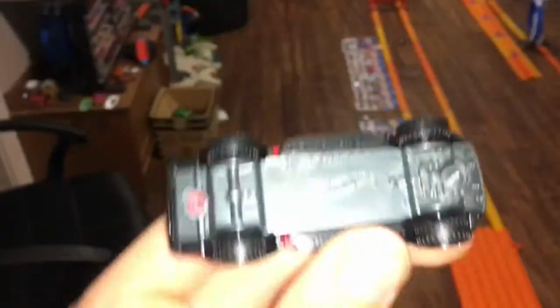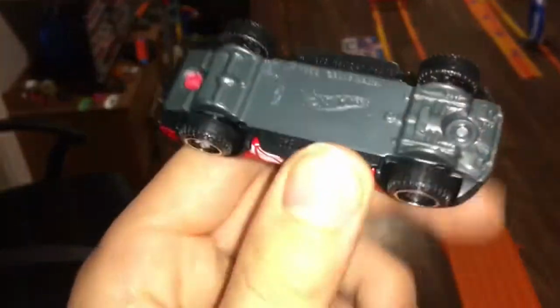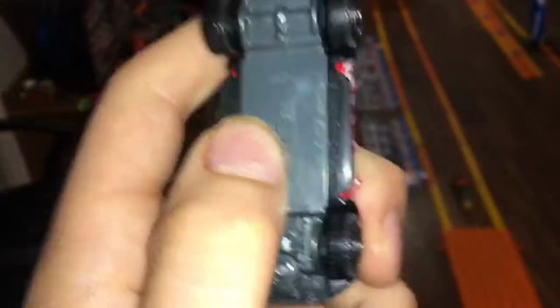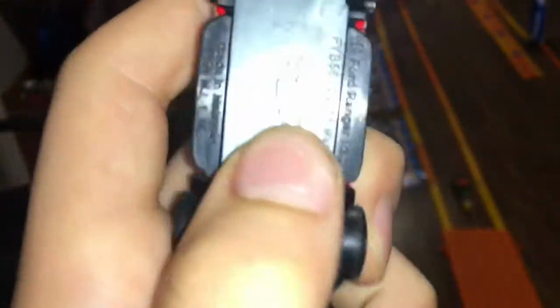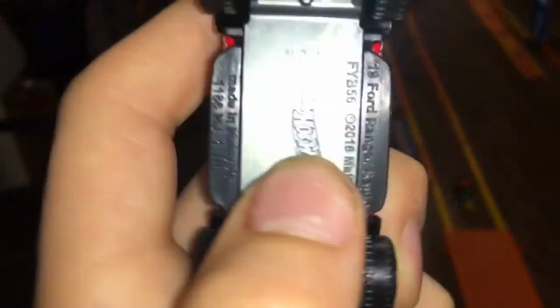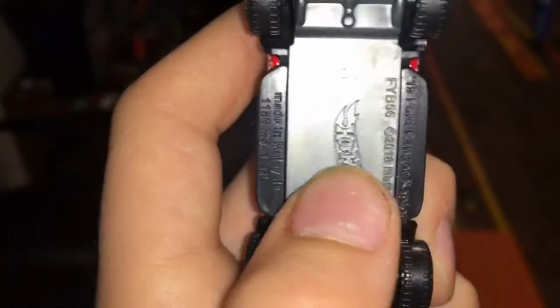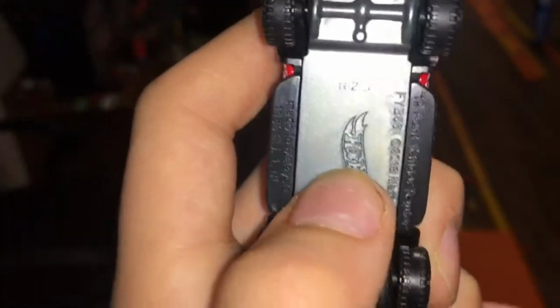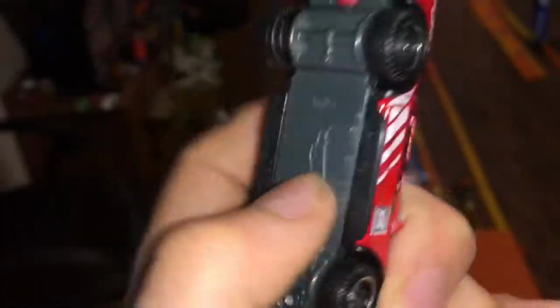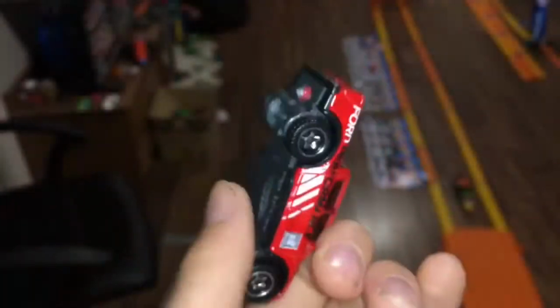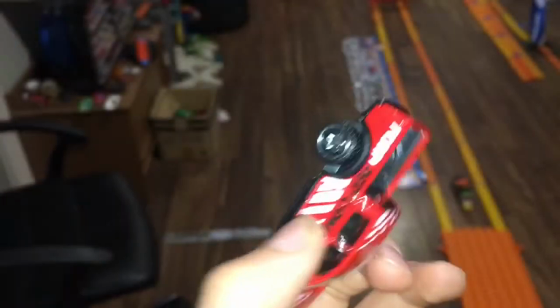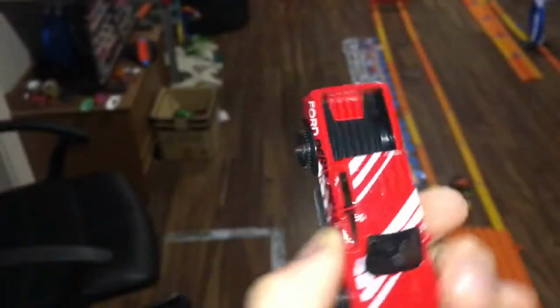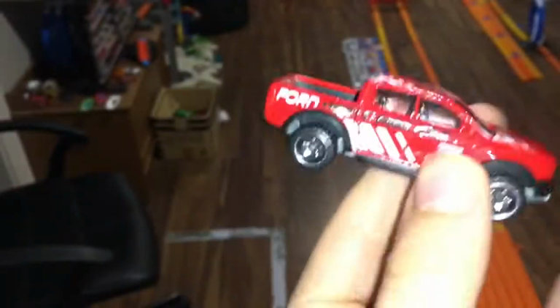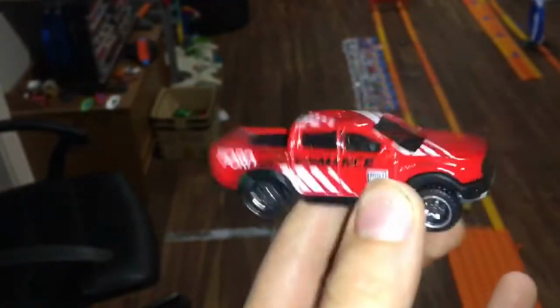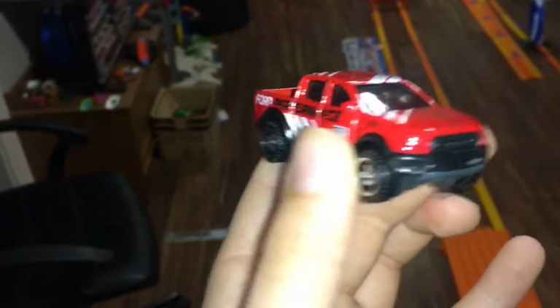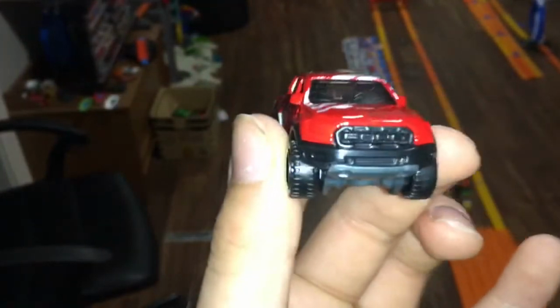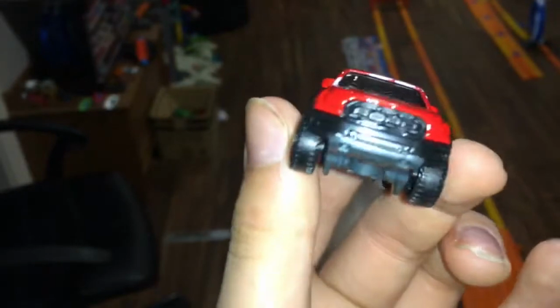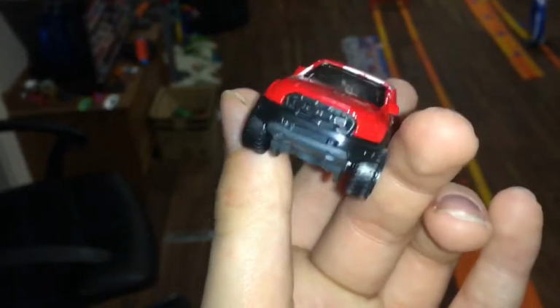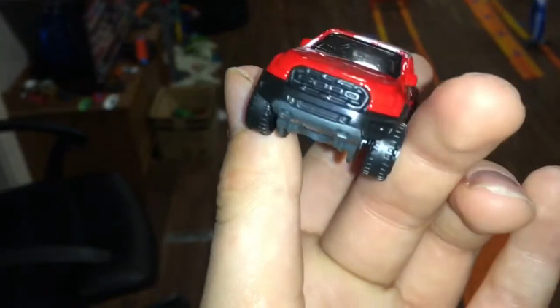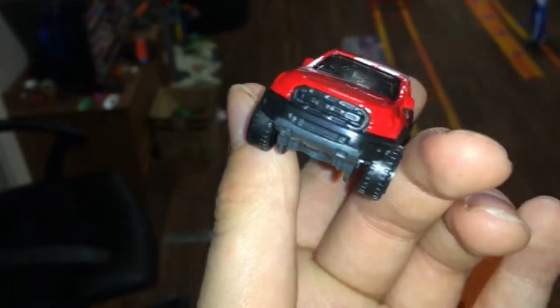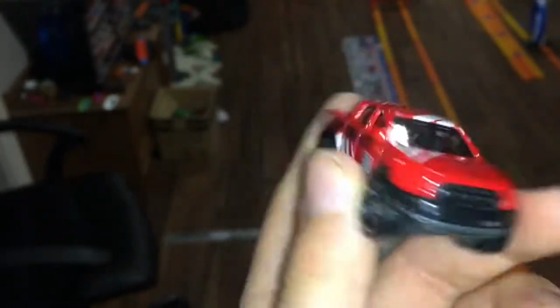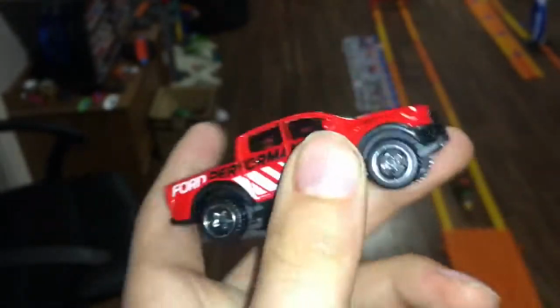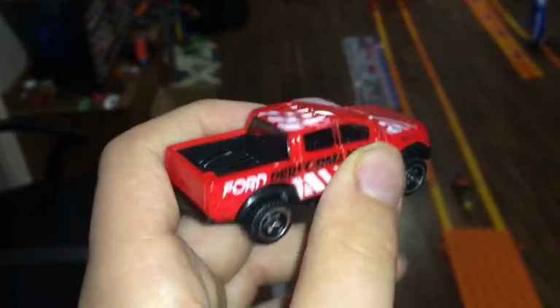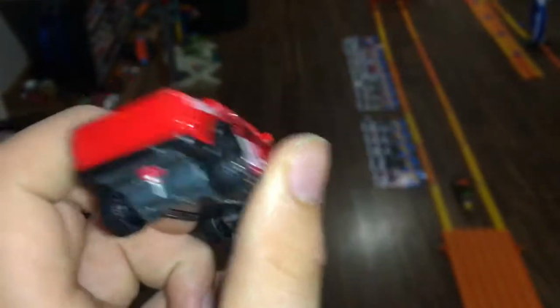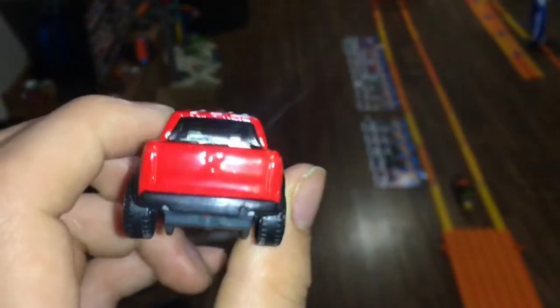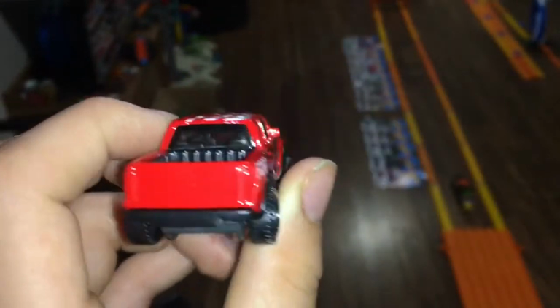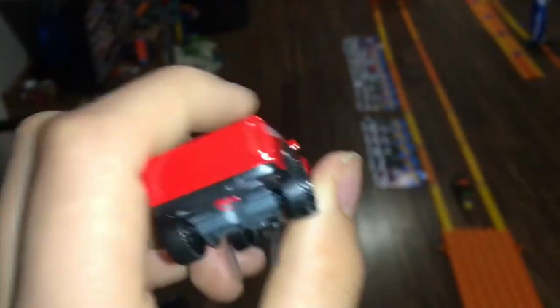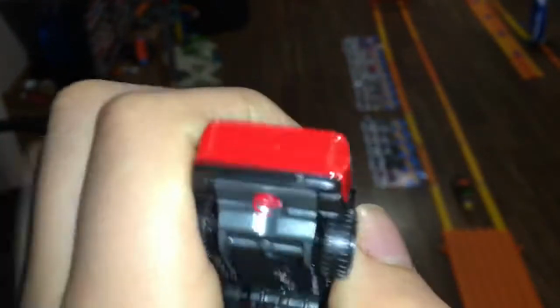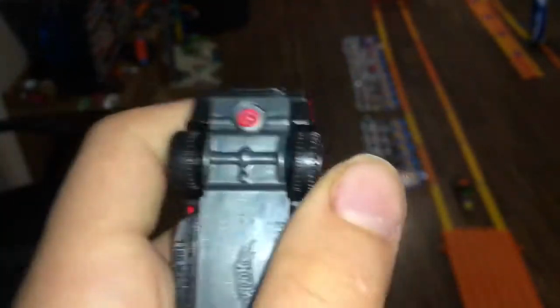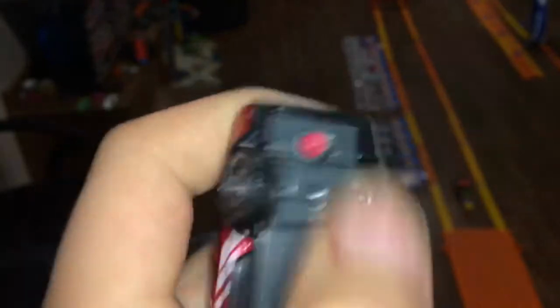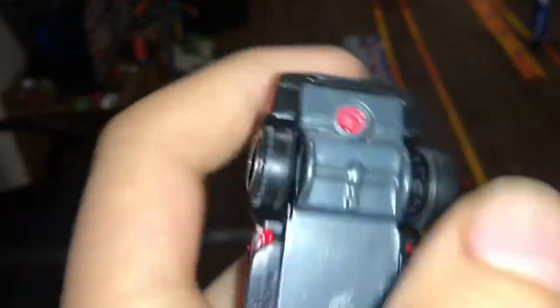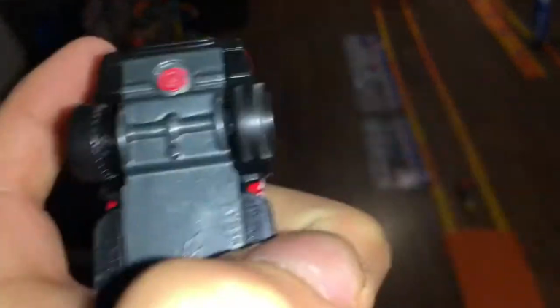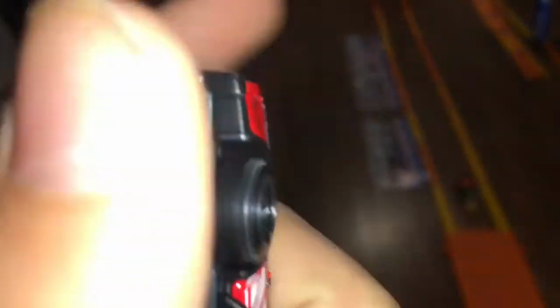Here it is. There's a look at the base — N23 base code. I did get this one from an N case, although it did originally come out in the M case. There's a look at the back — I really like that. I like those off-road tires.